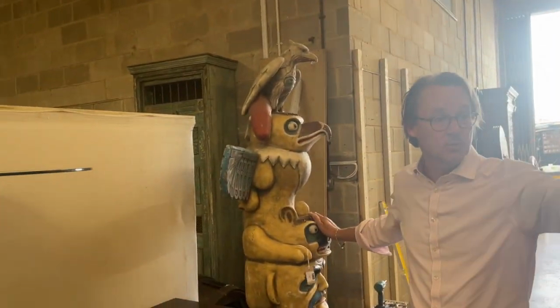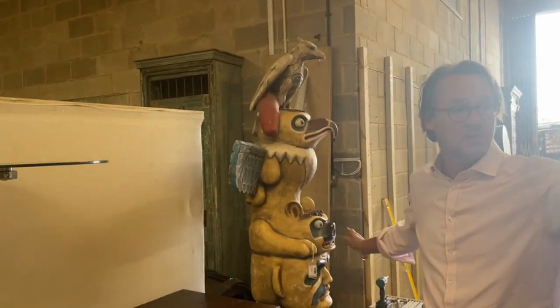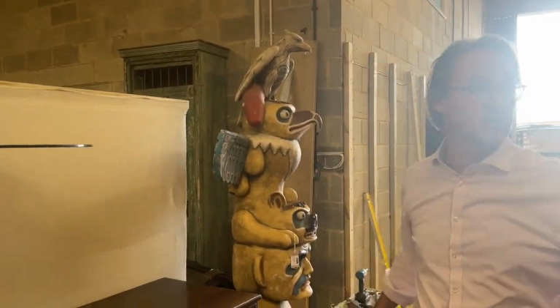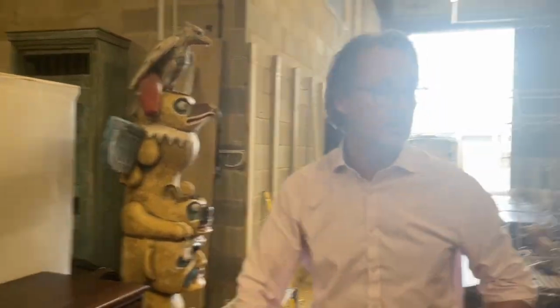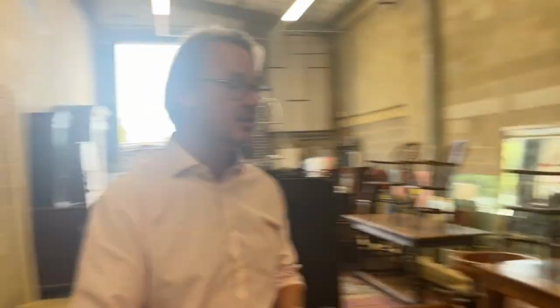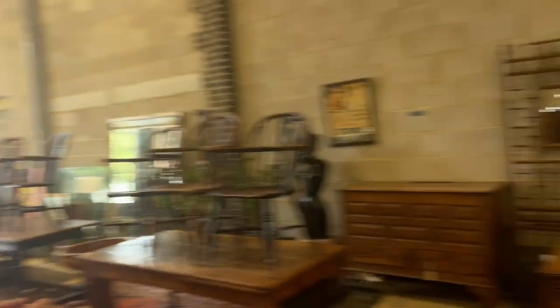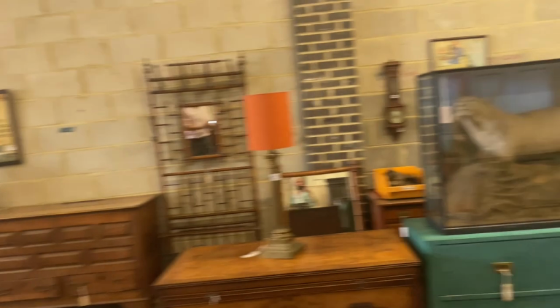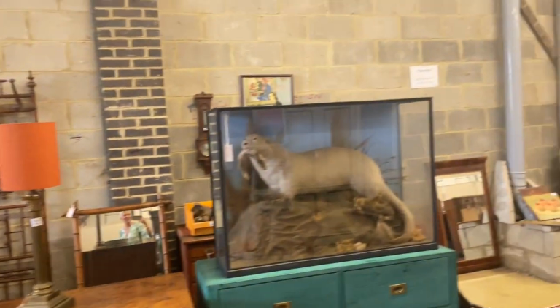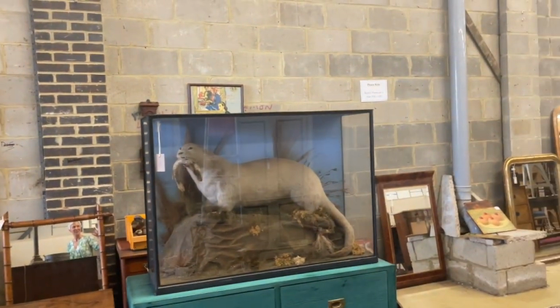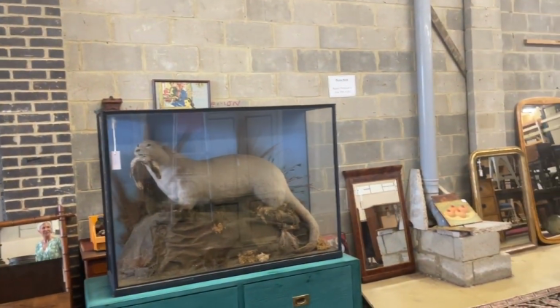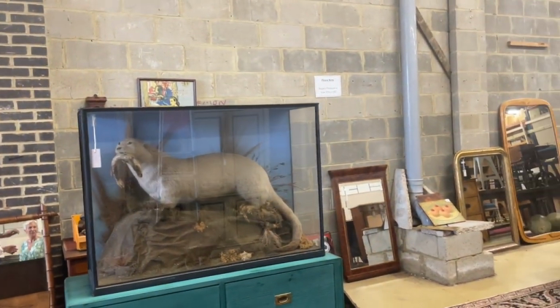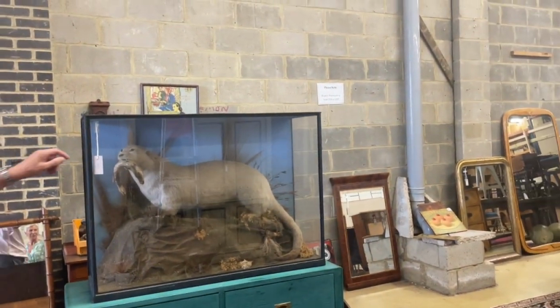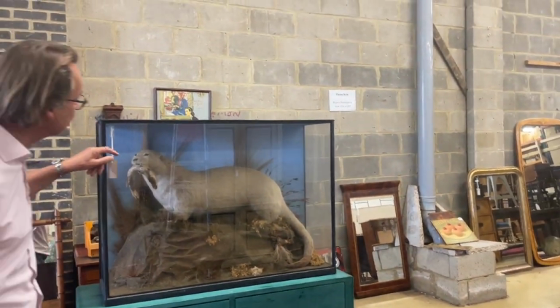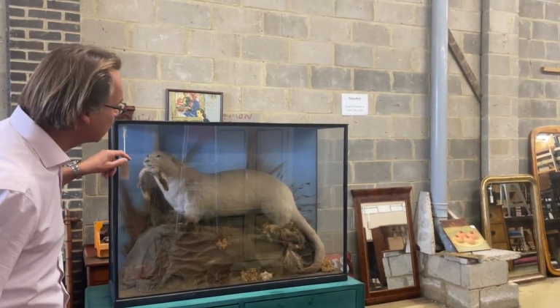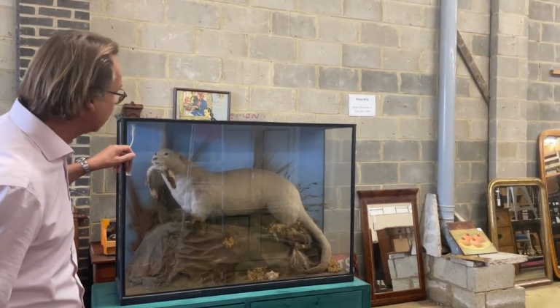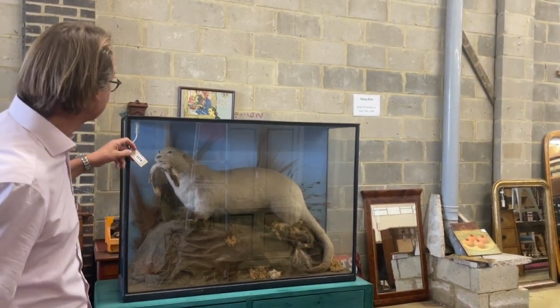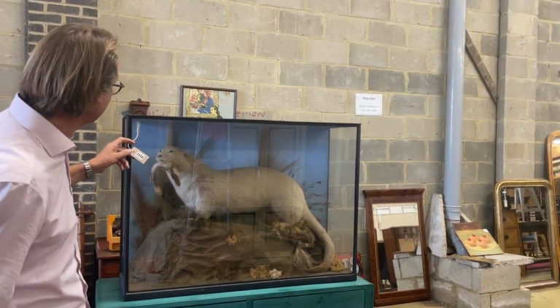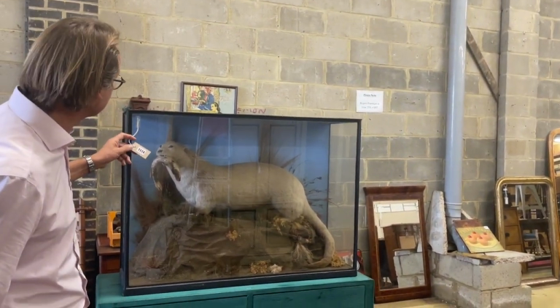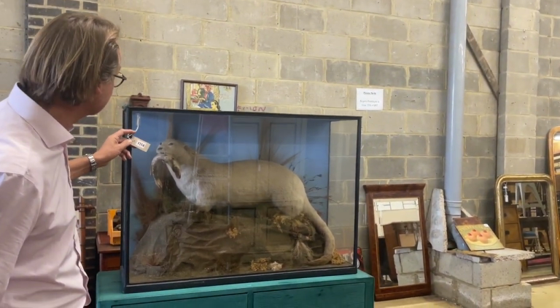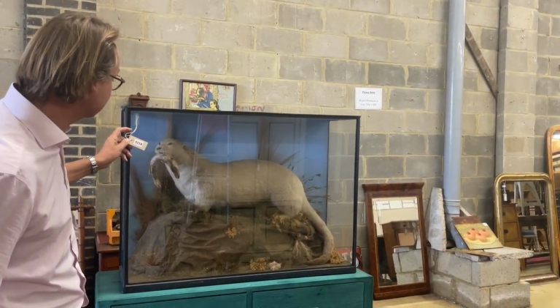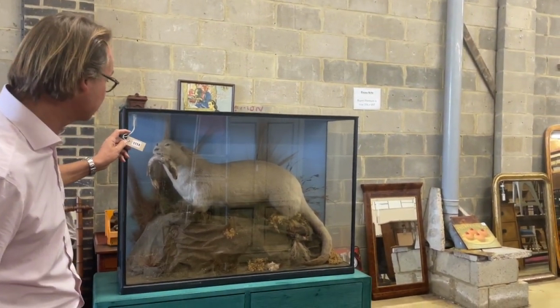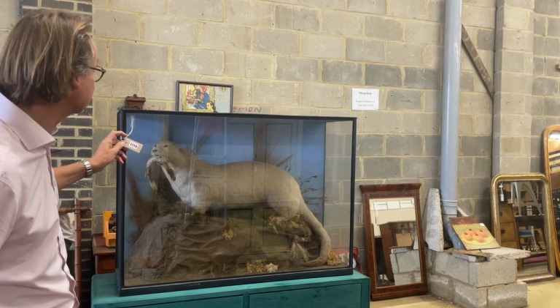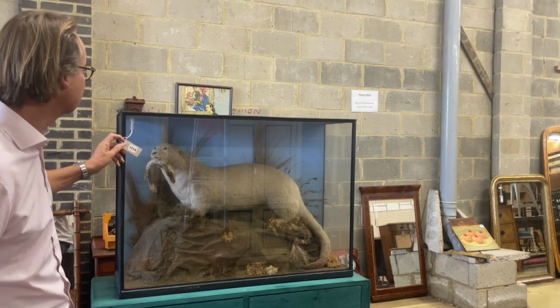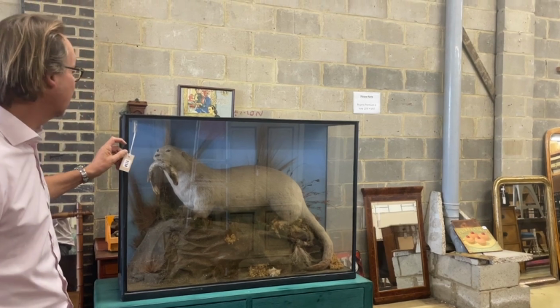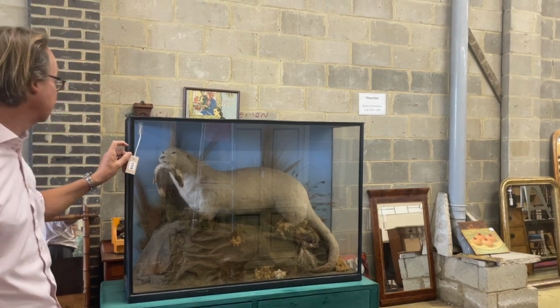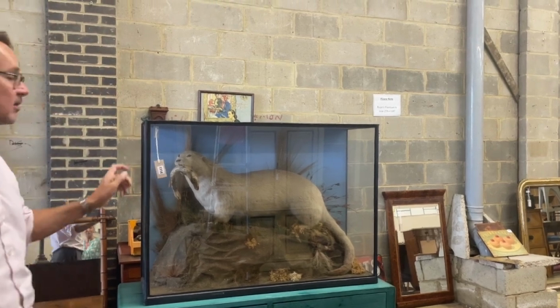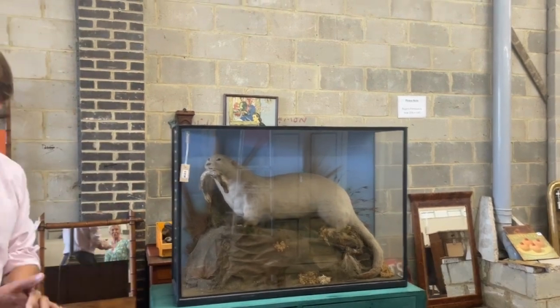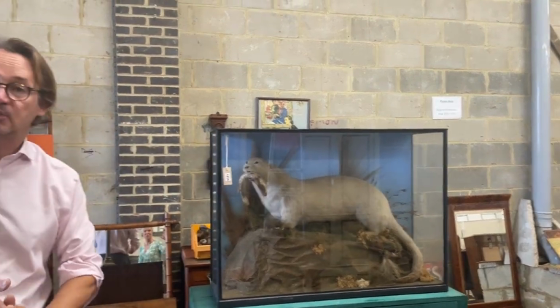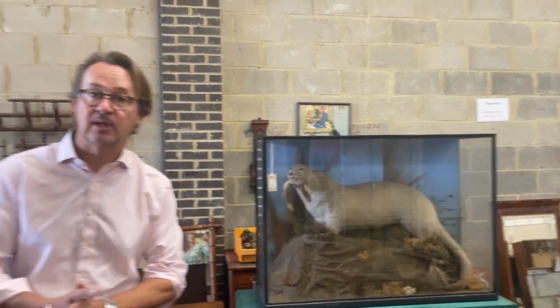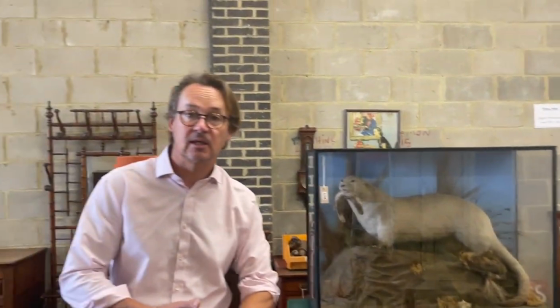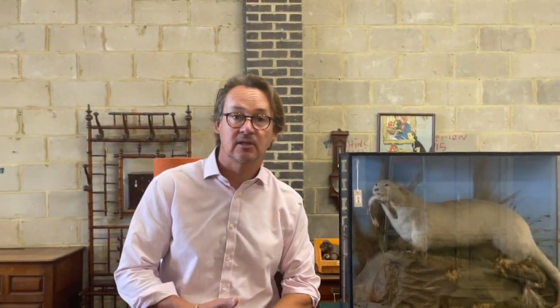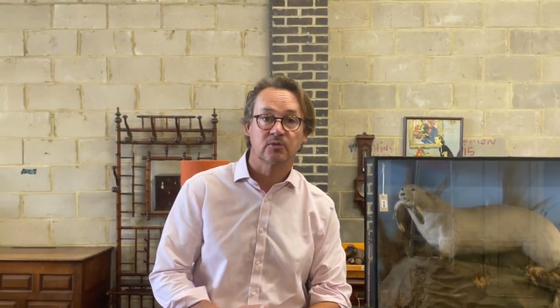We've got chimney pots and a re-offered totem pole - oh yeah, that didn't go. And we have a huge otter over there - yes, I was just looking at that. He's a big fellow, isn't he? It's a sea otter.